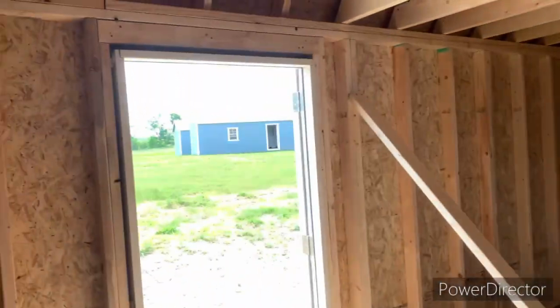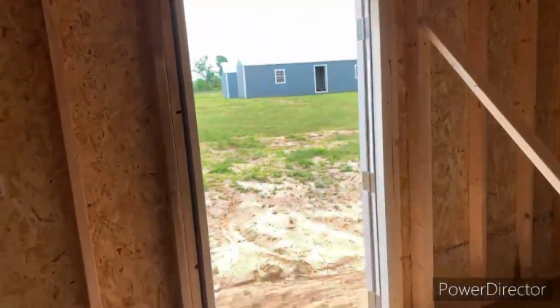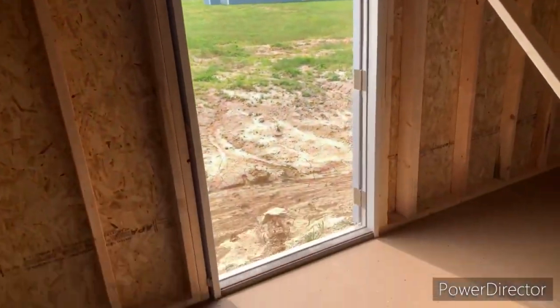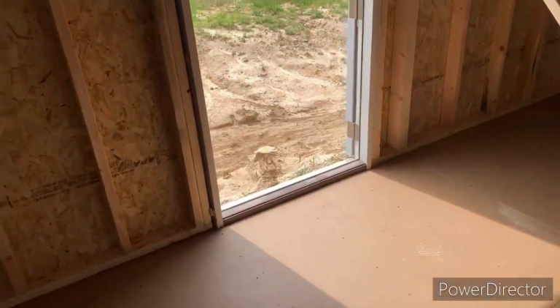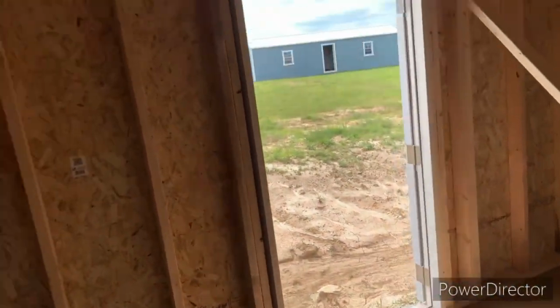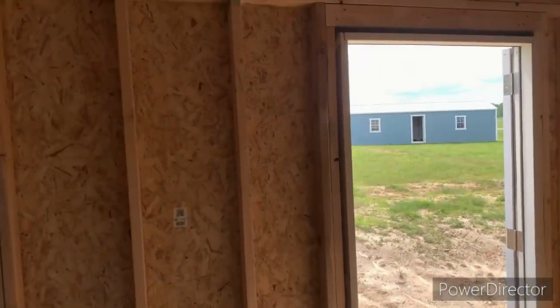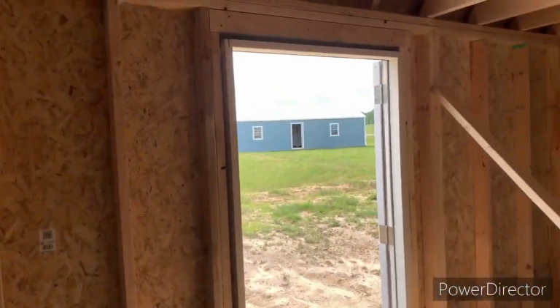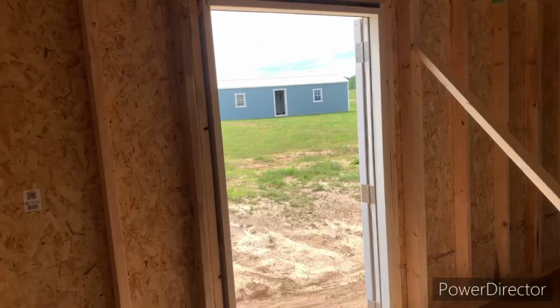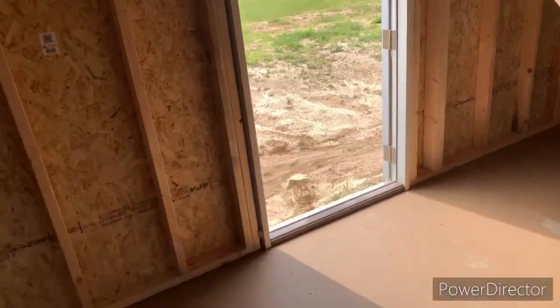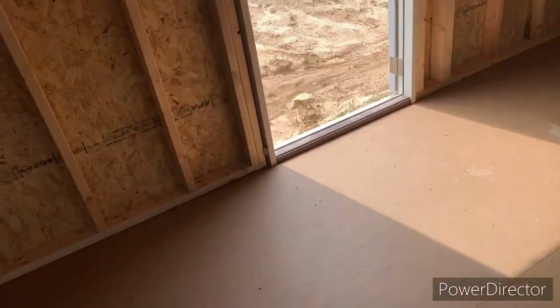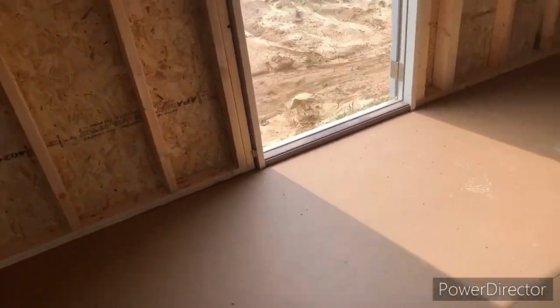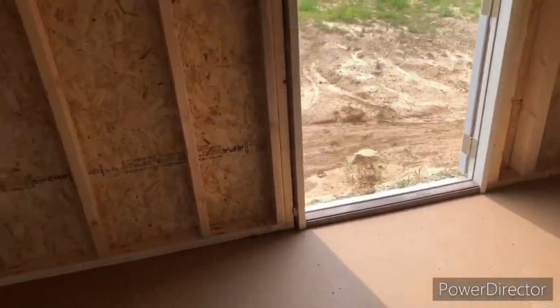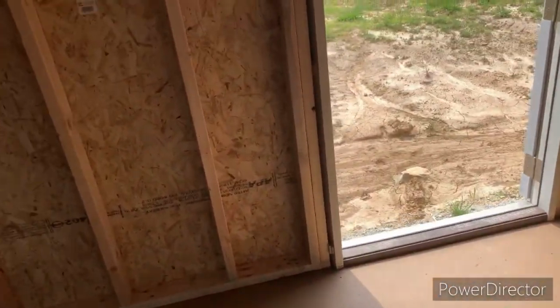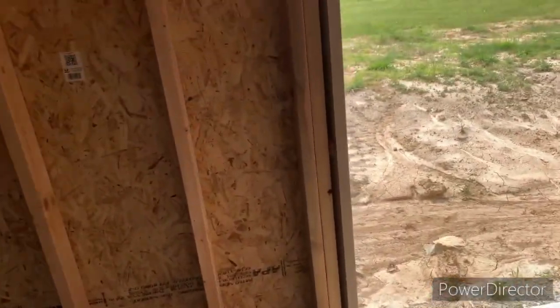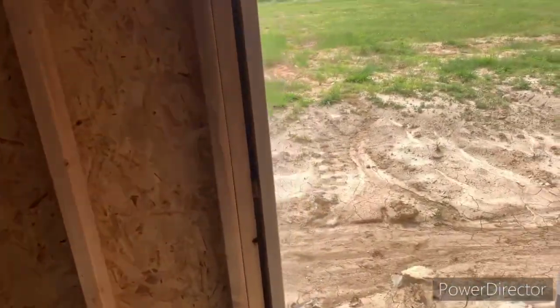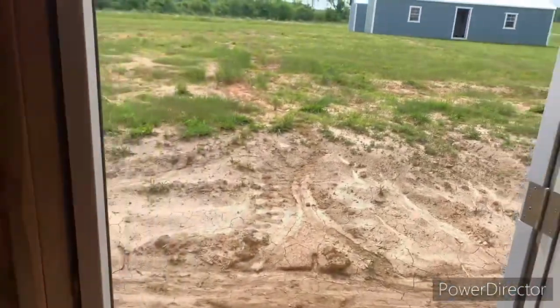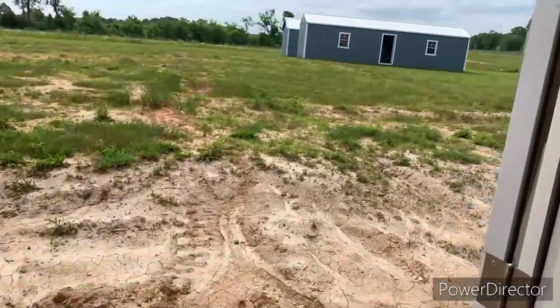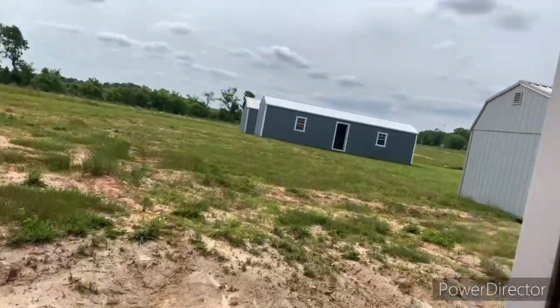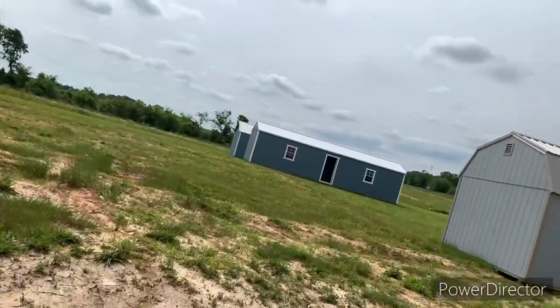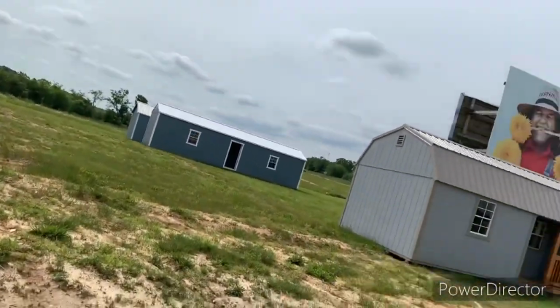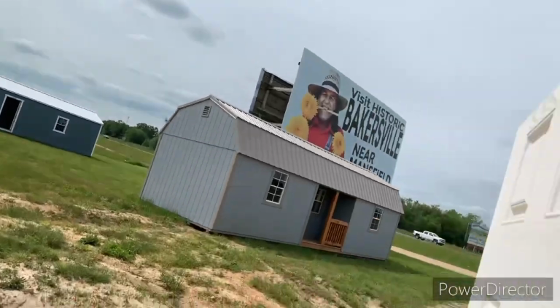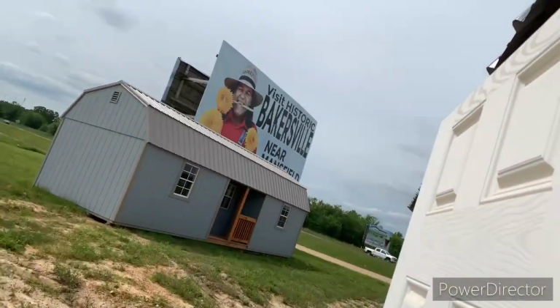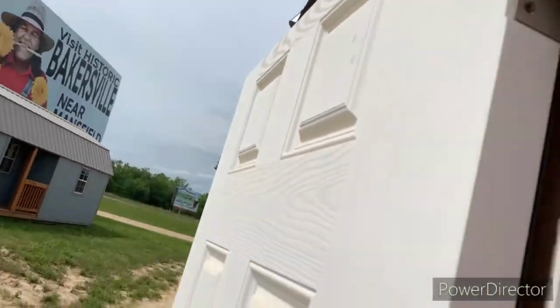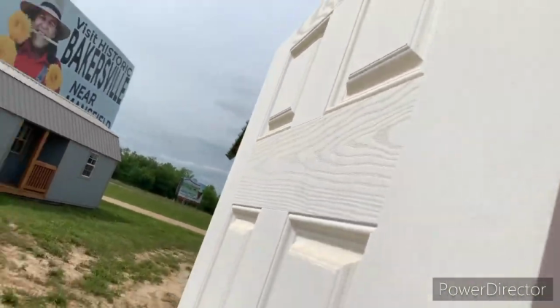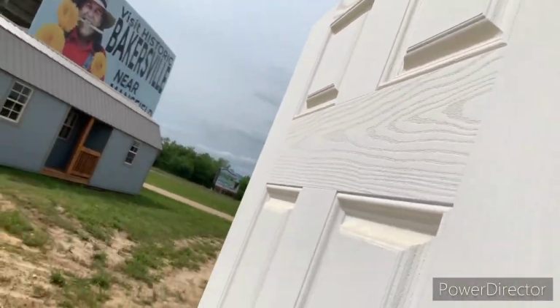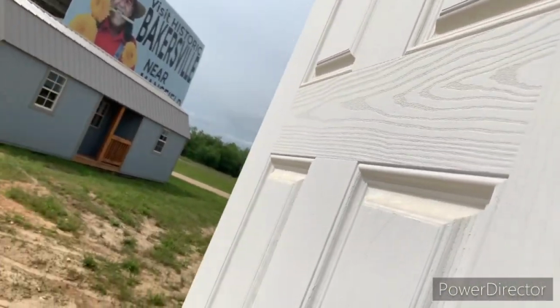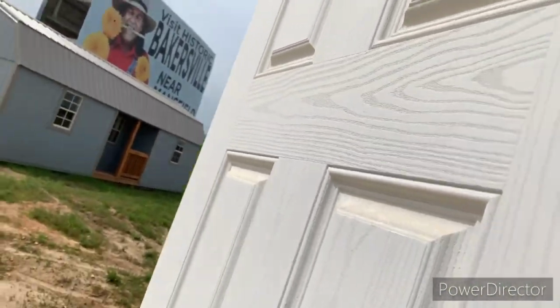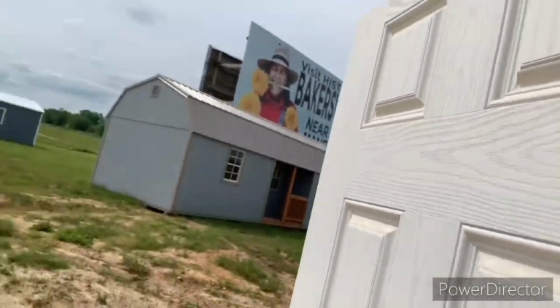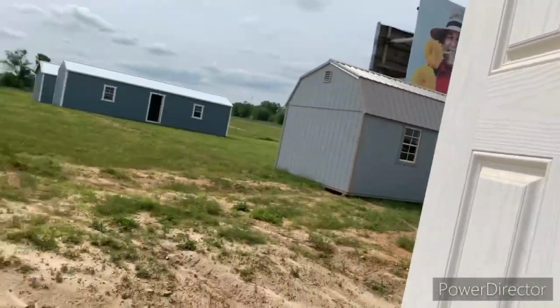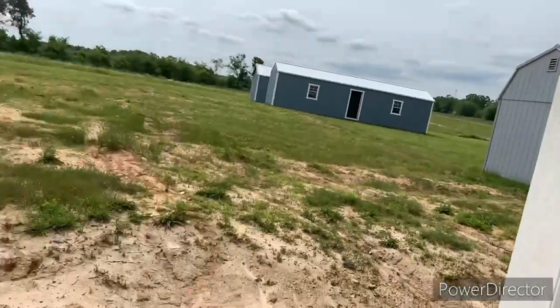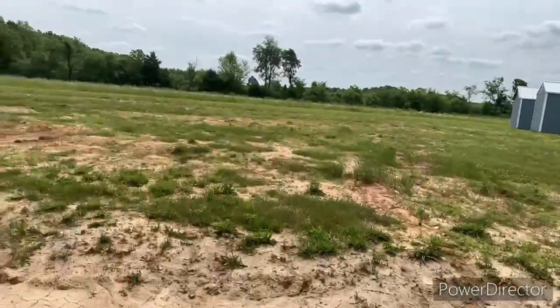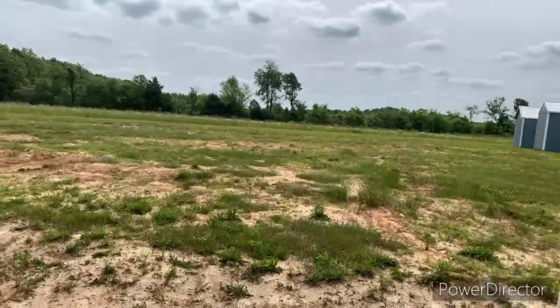On this side we will put our bathroom and more living area, and then we have the back door. My doors open out to save that square footage.